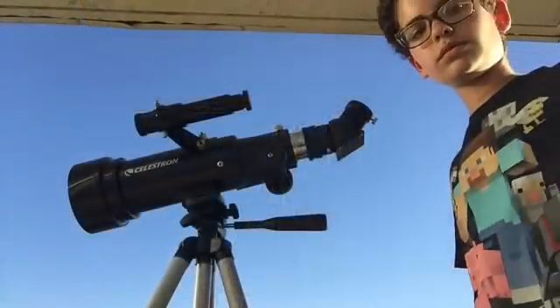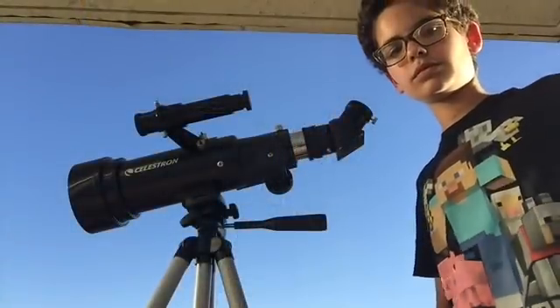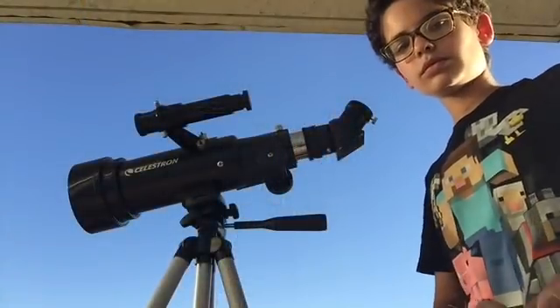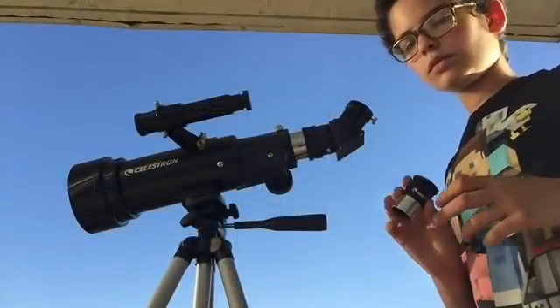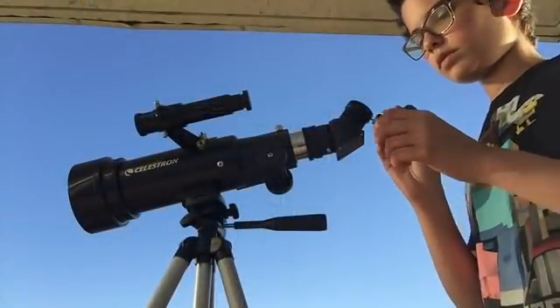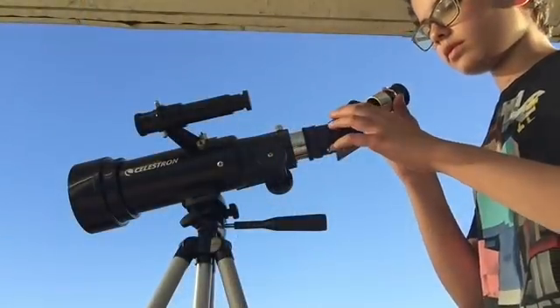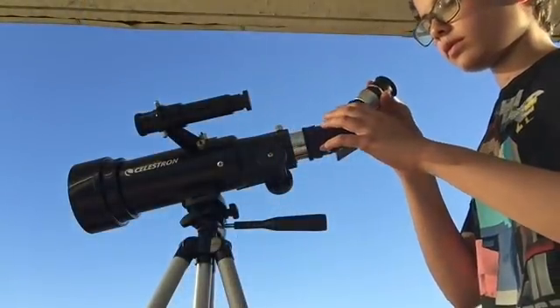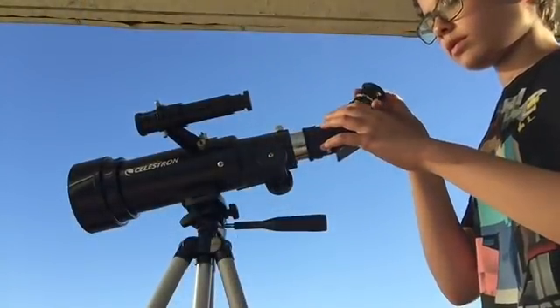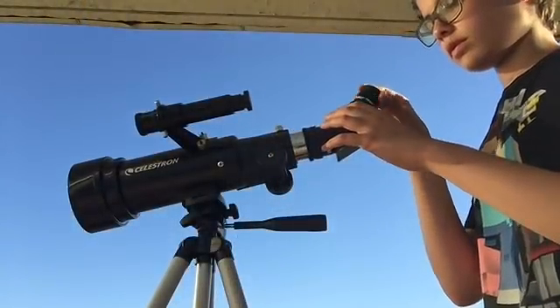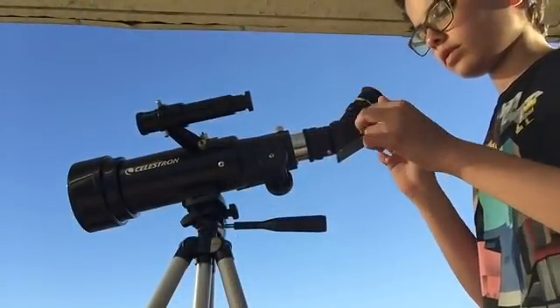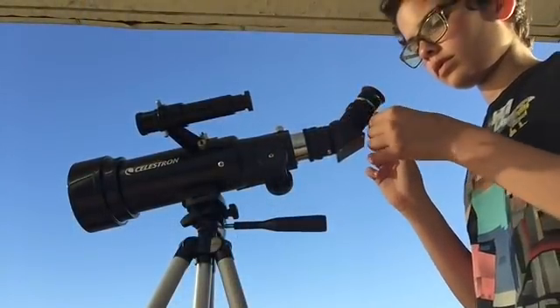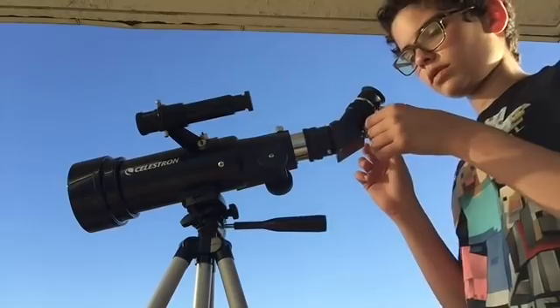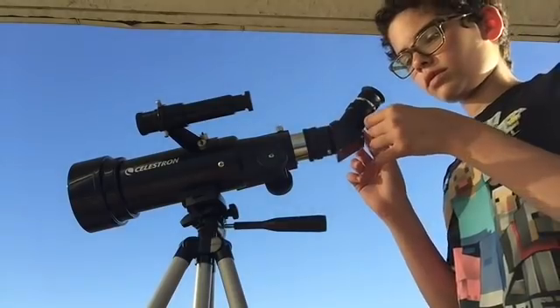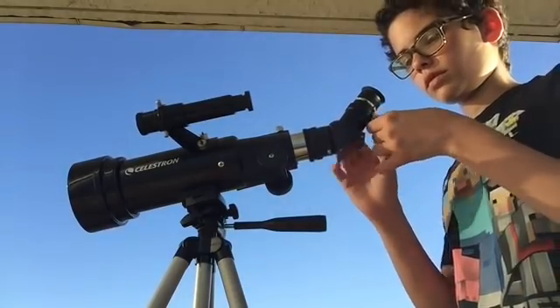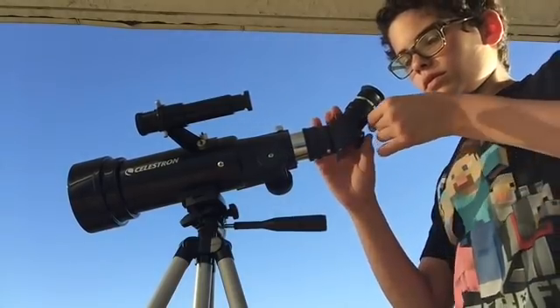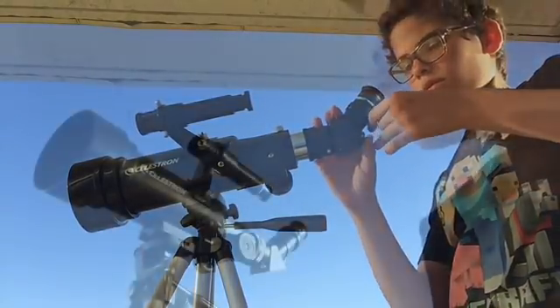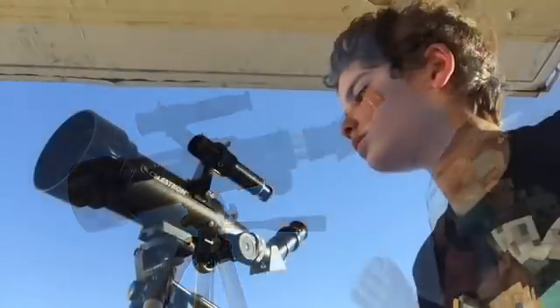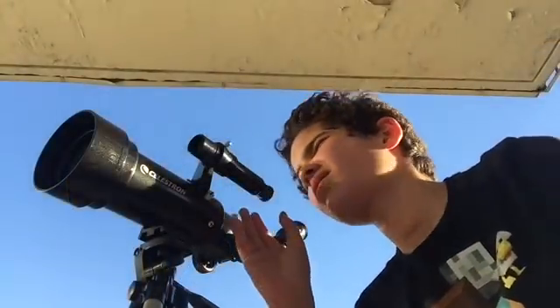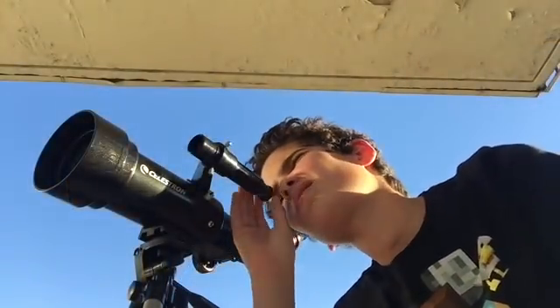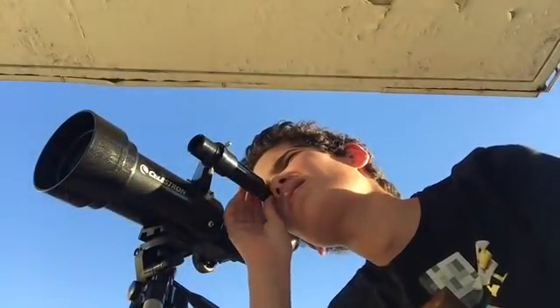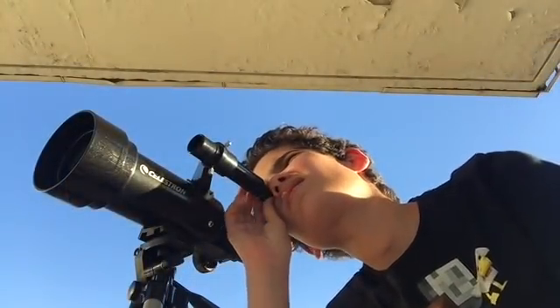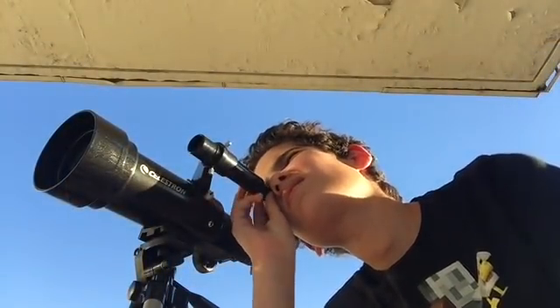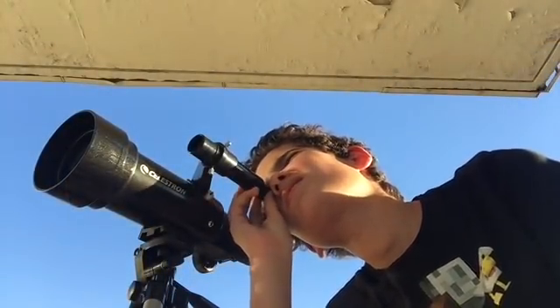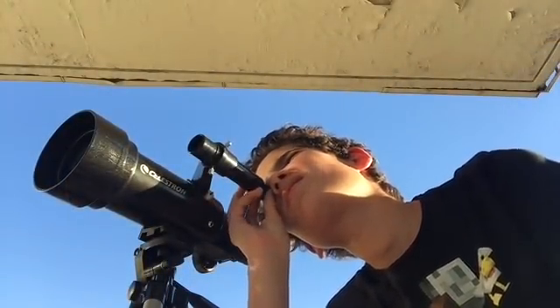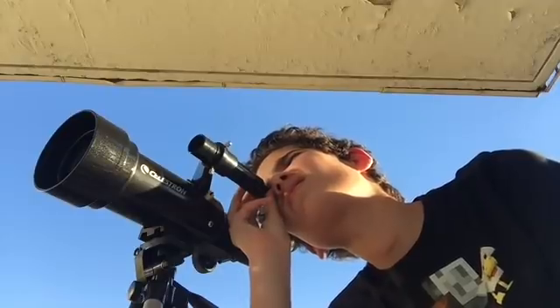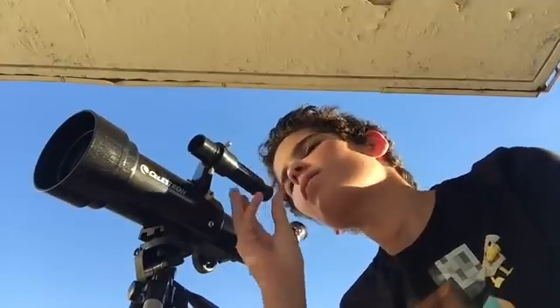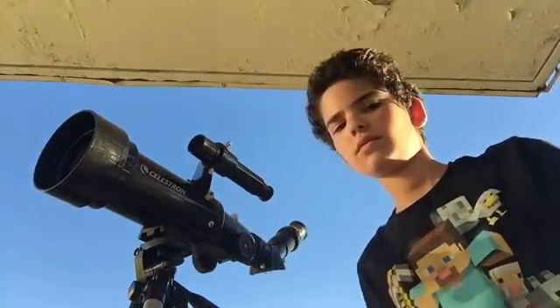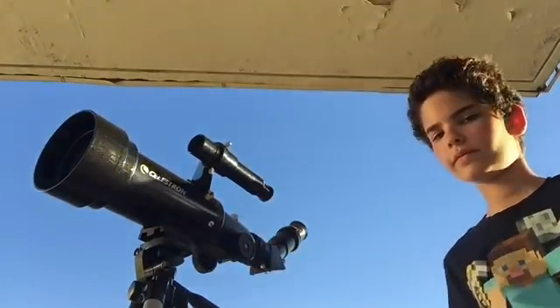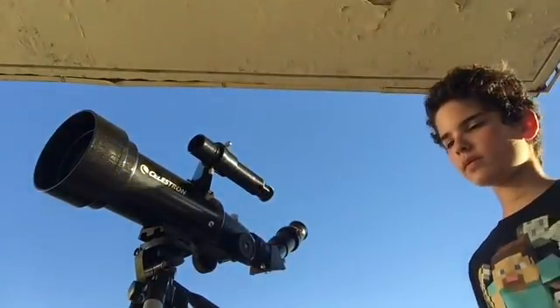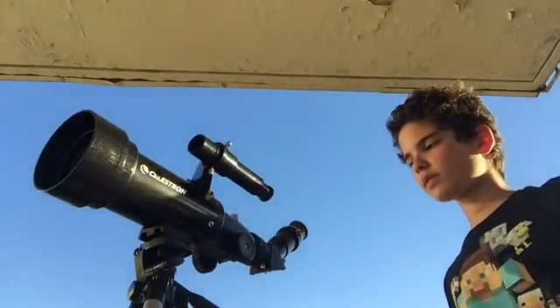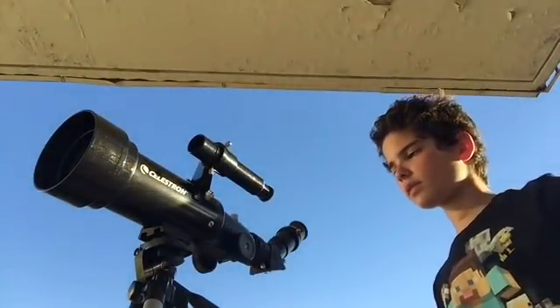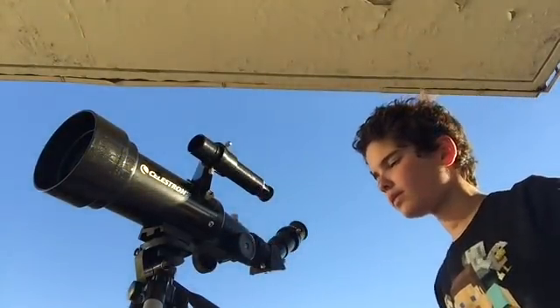To insert an eyepiece, just put it in the telescope and tighten the knob on the eyepiece holder. And to align the finder scope, turn the wheel on the front until the crosshair has been straightened.